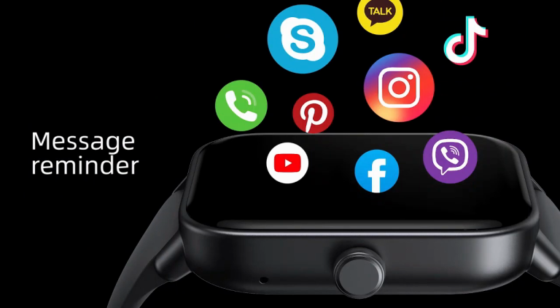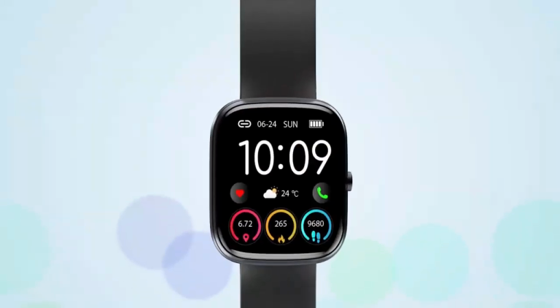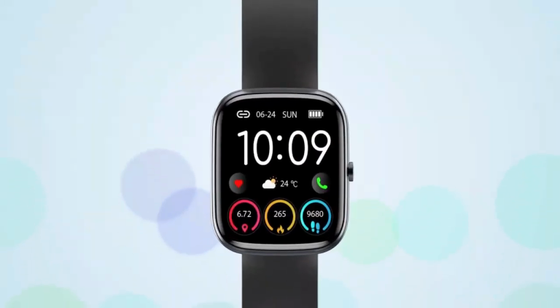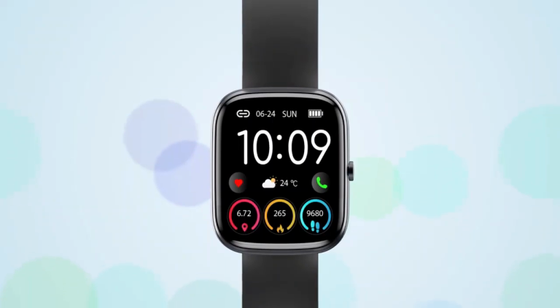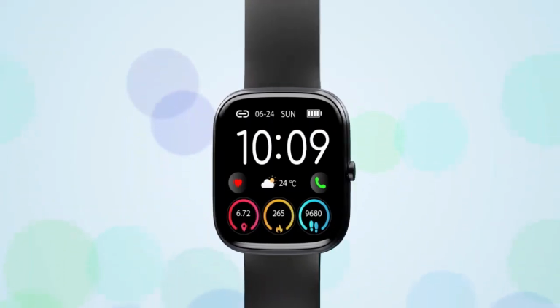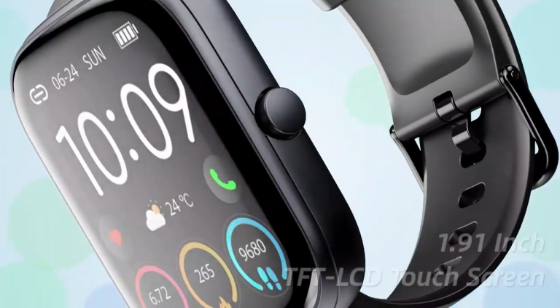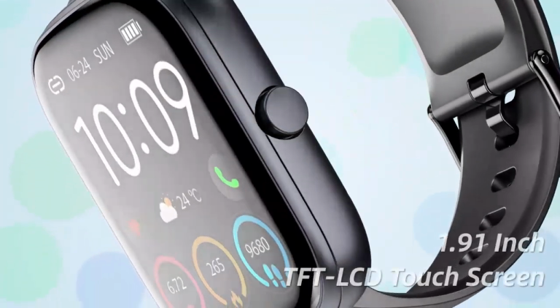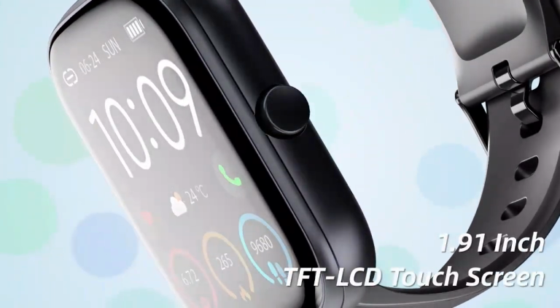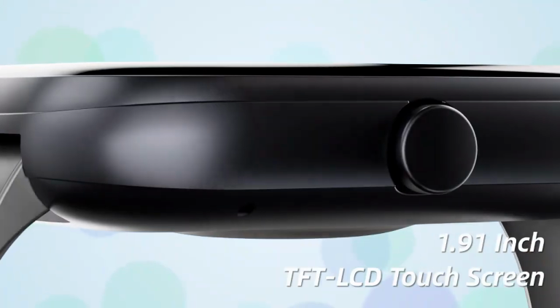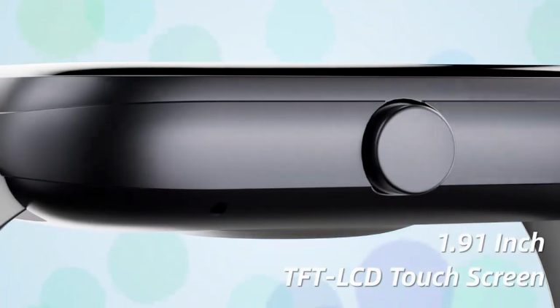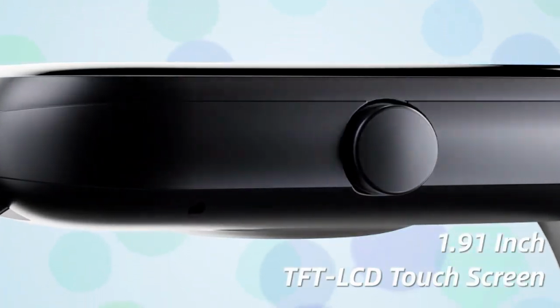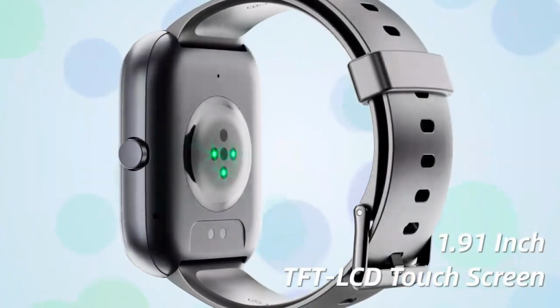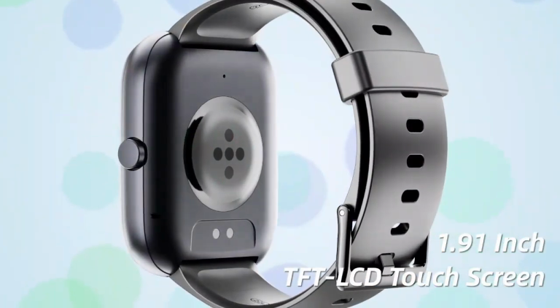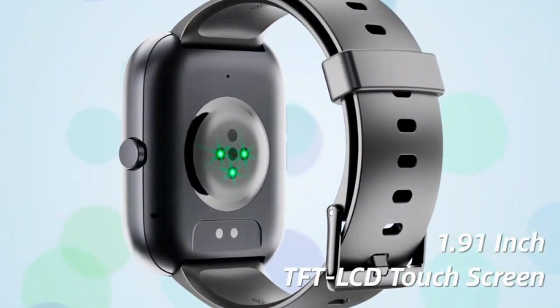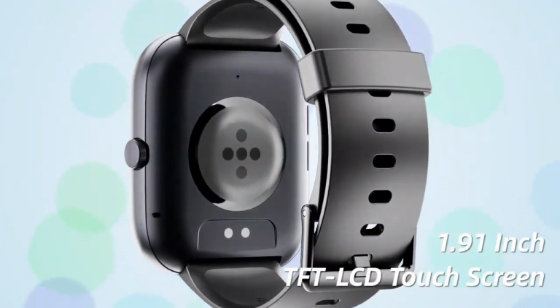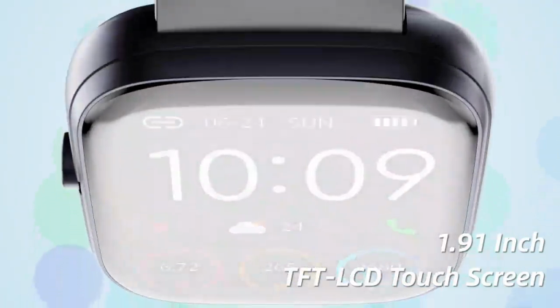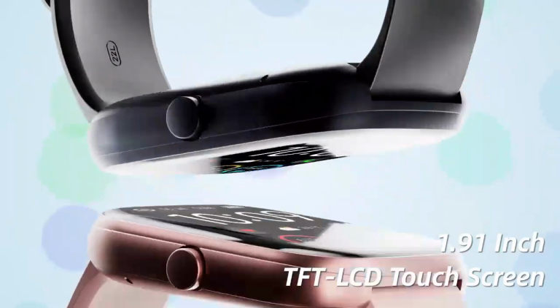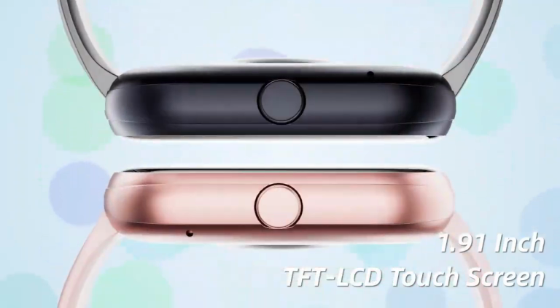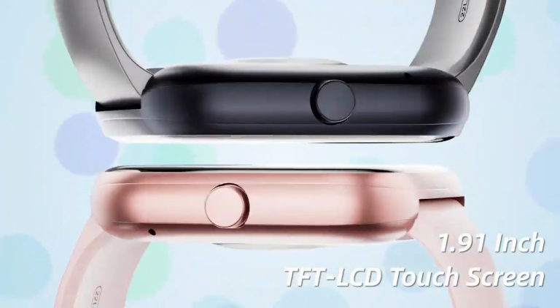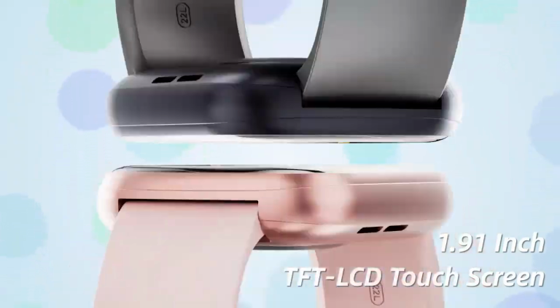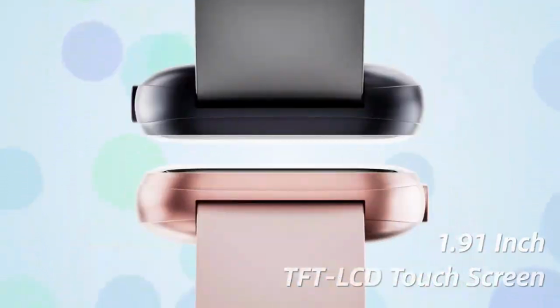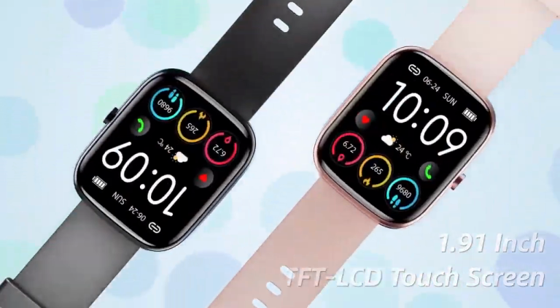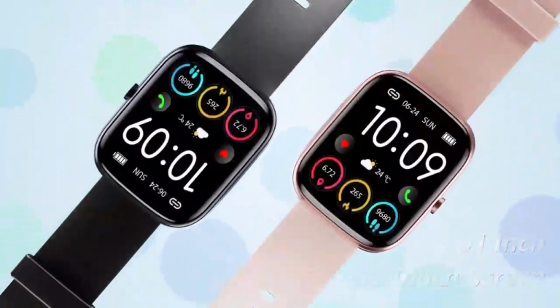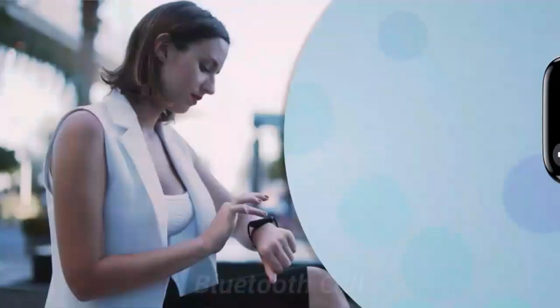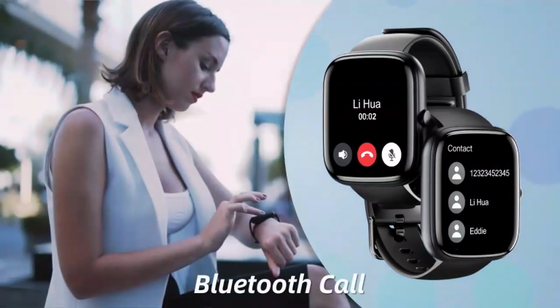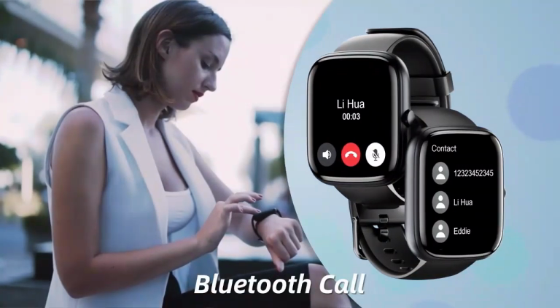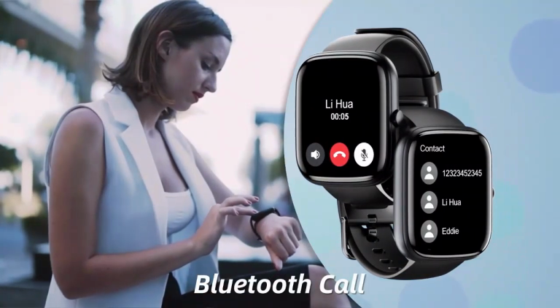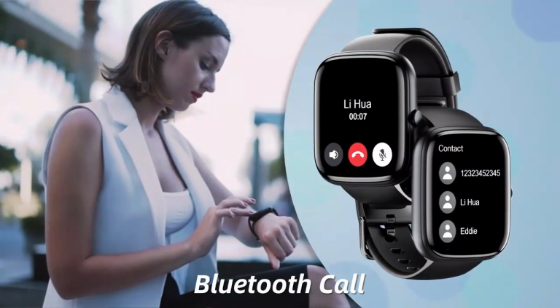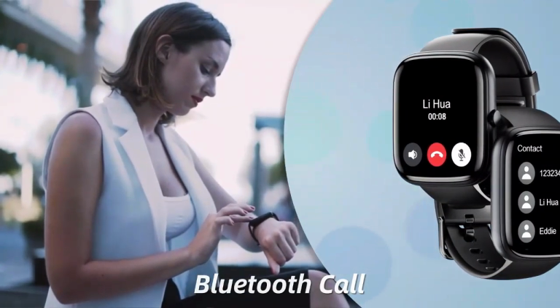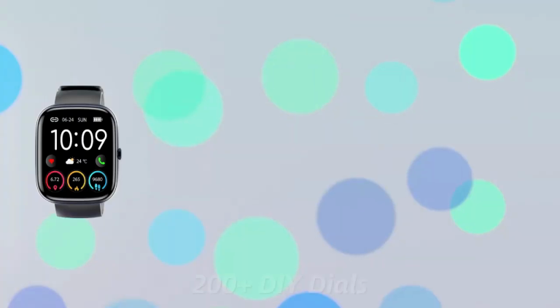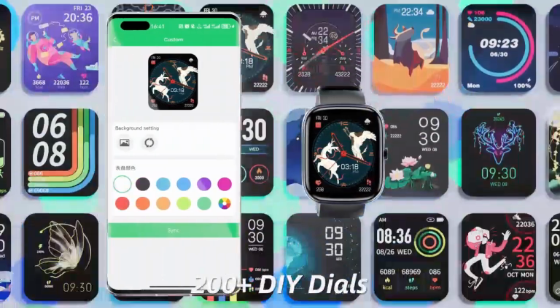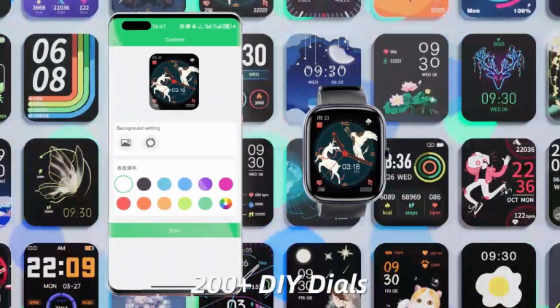Stay connected and active with the 2024 HD 1.91 smartwatch. This stylish watch lets you answer and make calls directly from your wrist while tracking 110-plus sports modes and daily fitness activities.